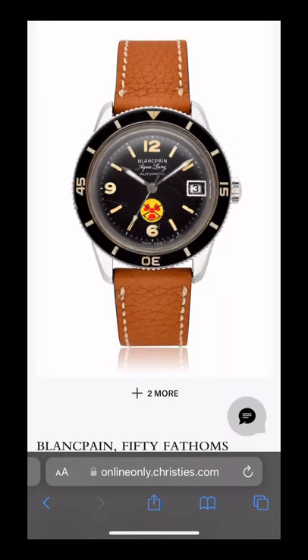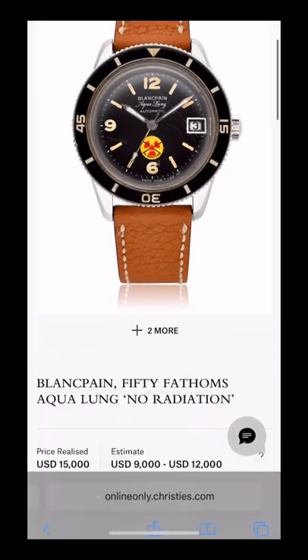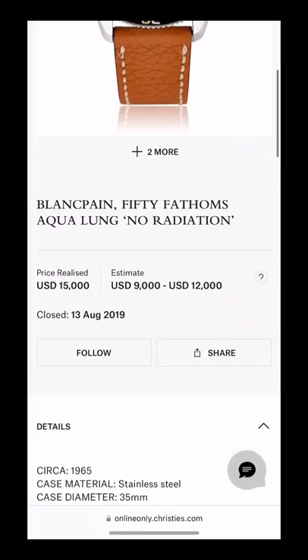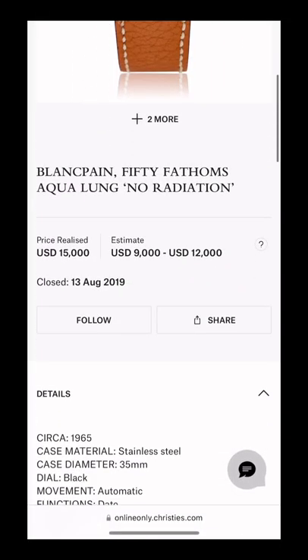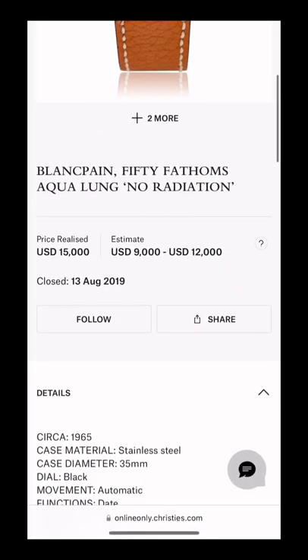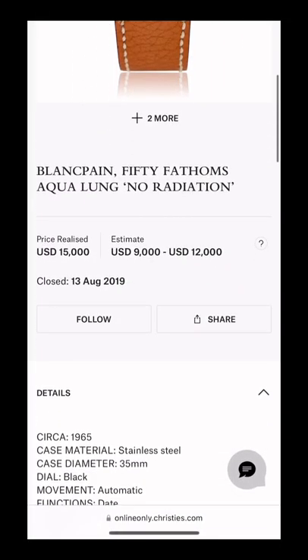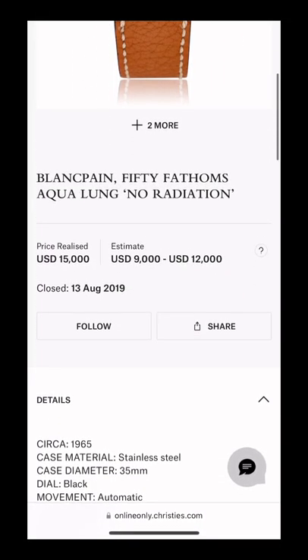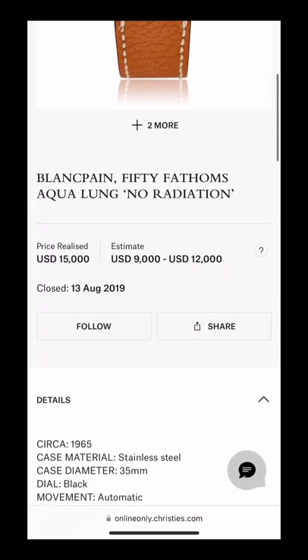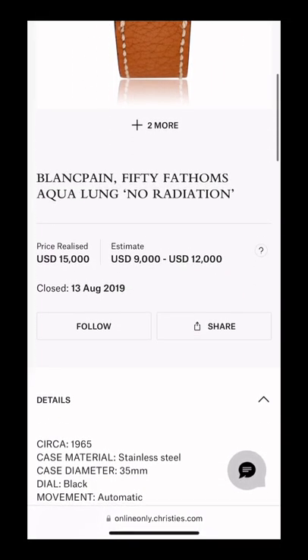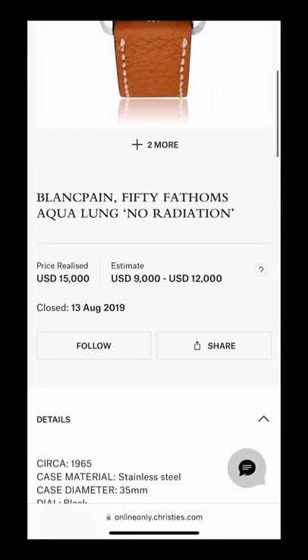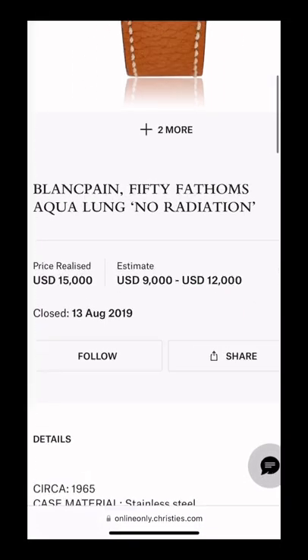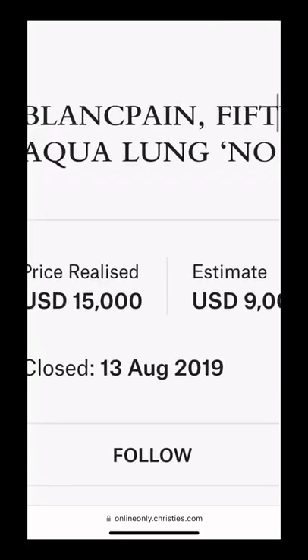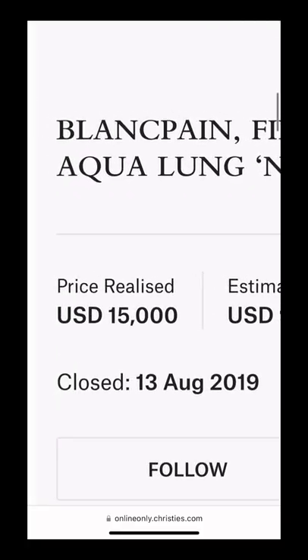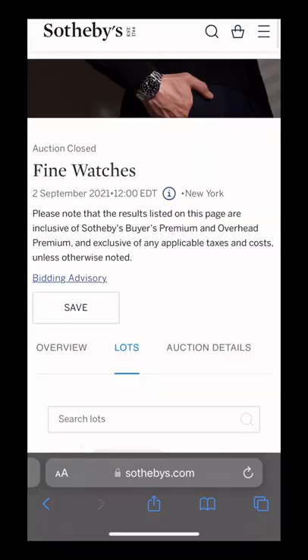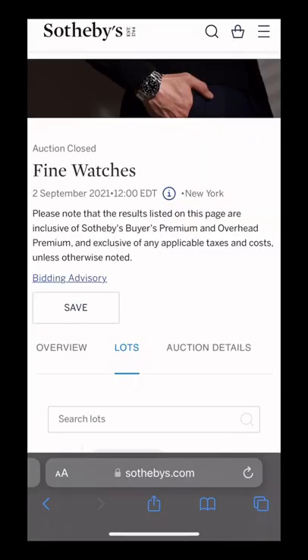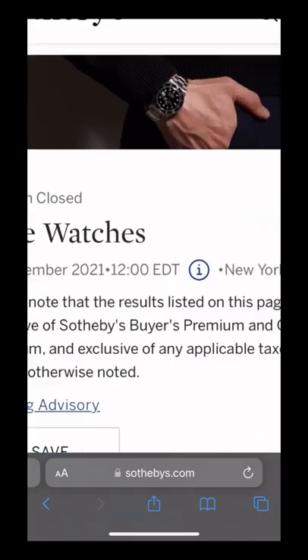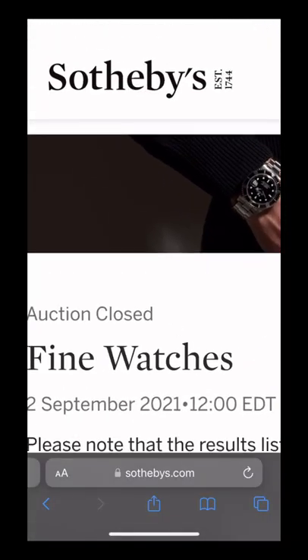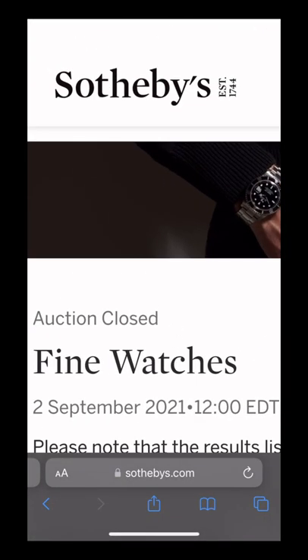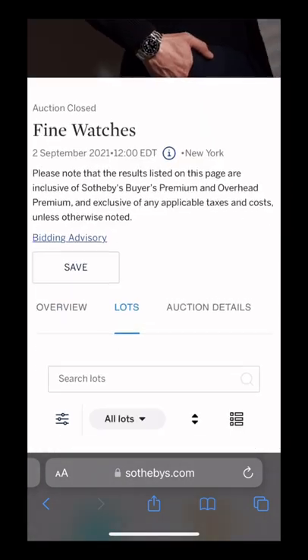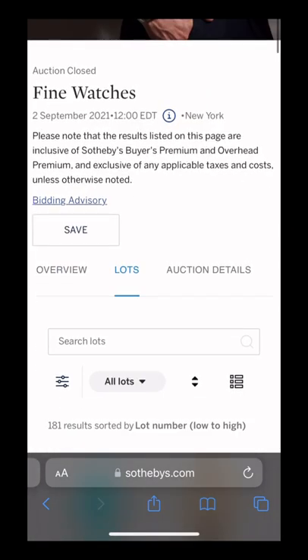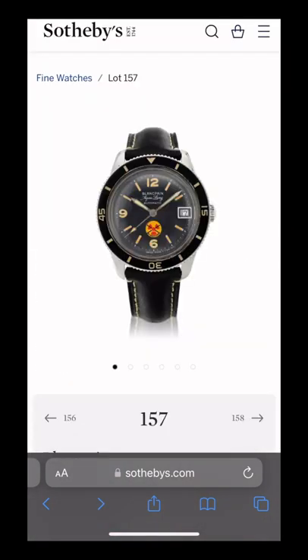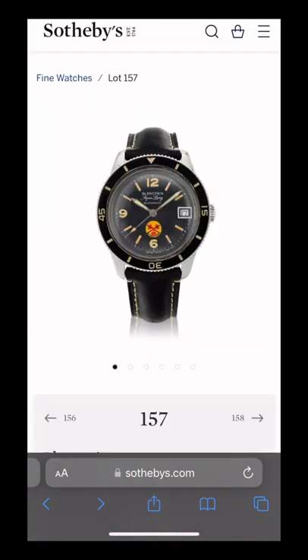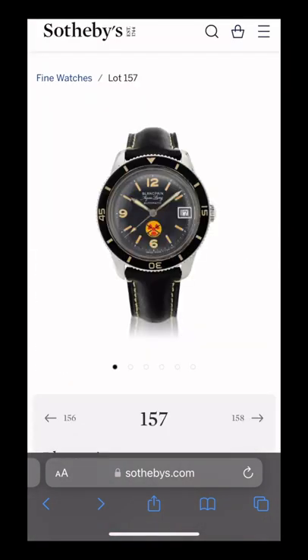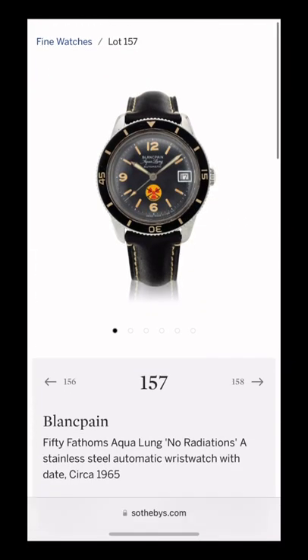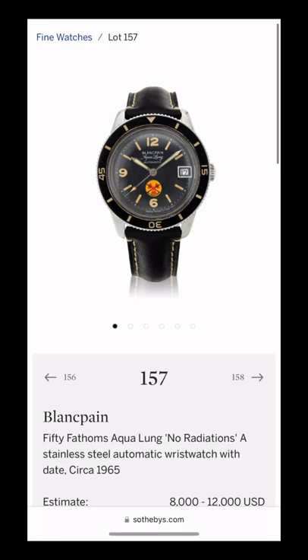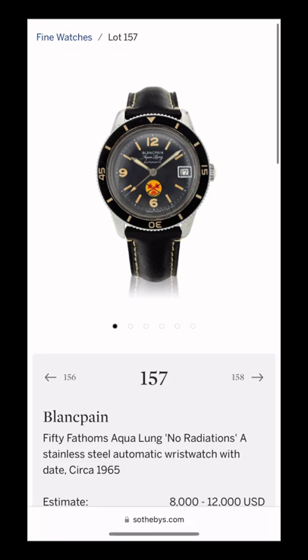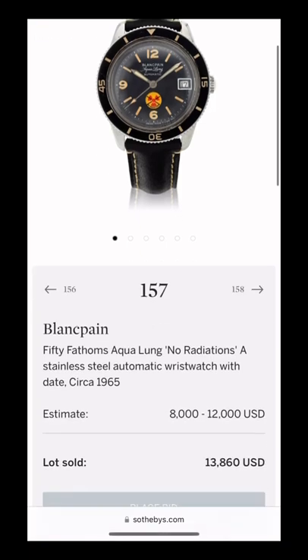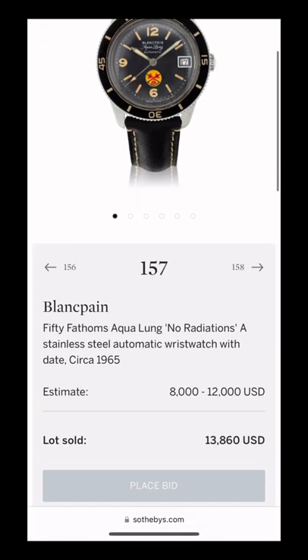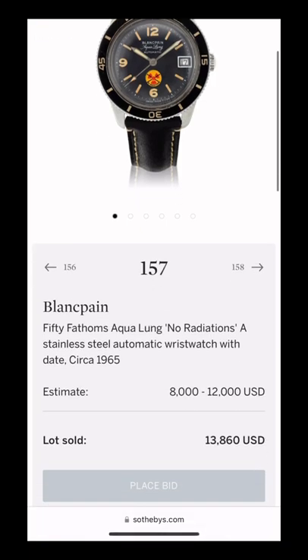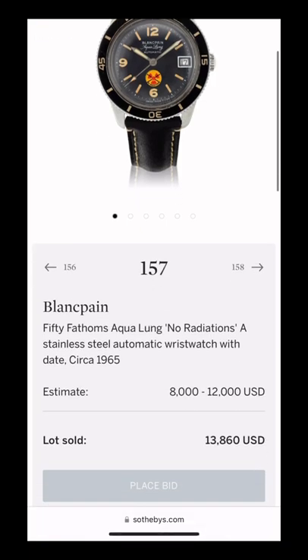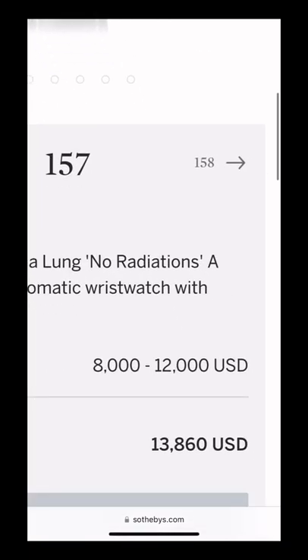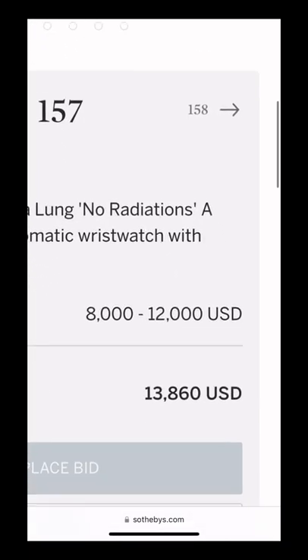Here are a couple of examples of watches that sold via our friends over at Christie's and Sotheby's of the watch that we're going to be inspecting today. The no-radiation Blancpains are very rare due to the fact that they only placed this symbol on the dial for a very short period of time.